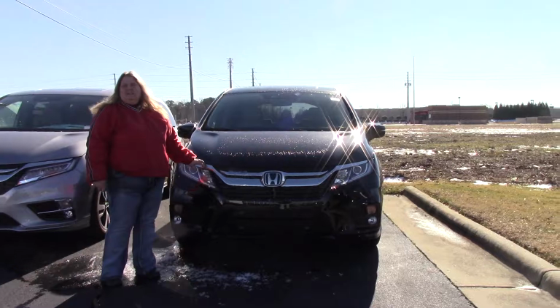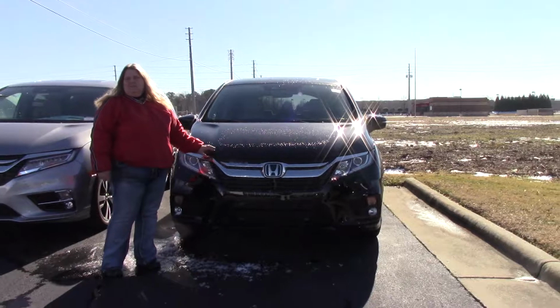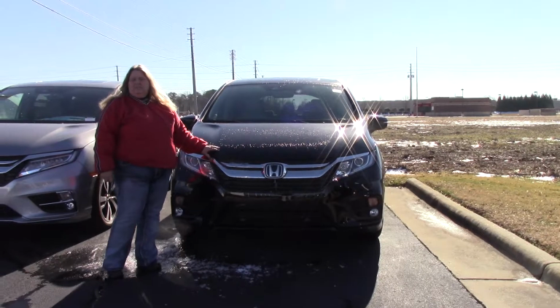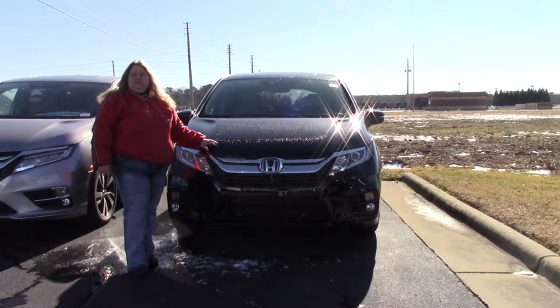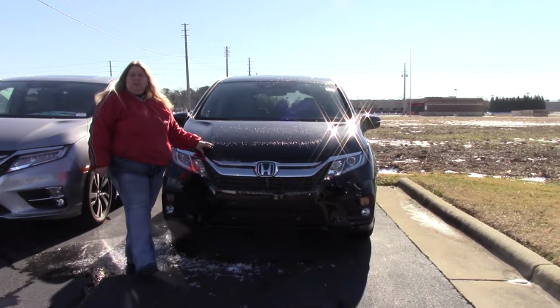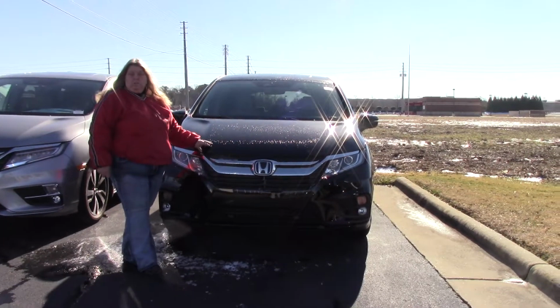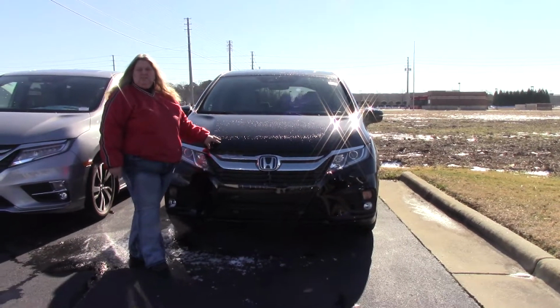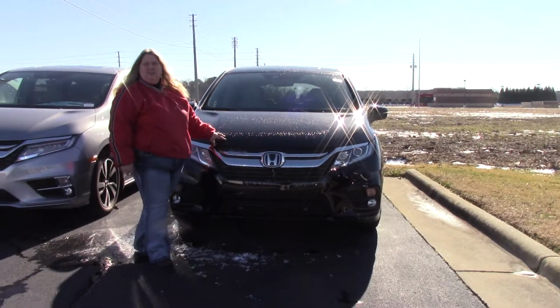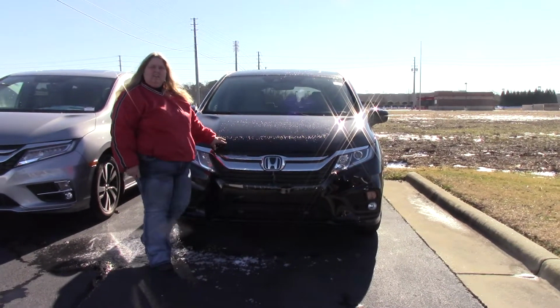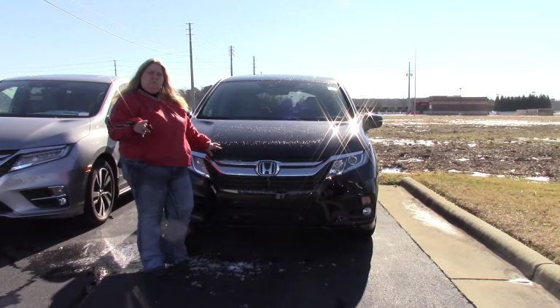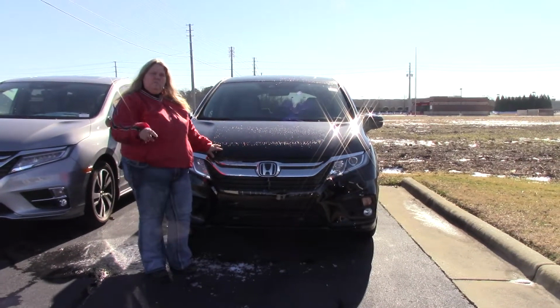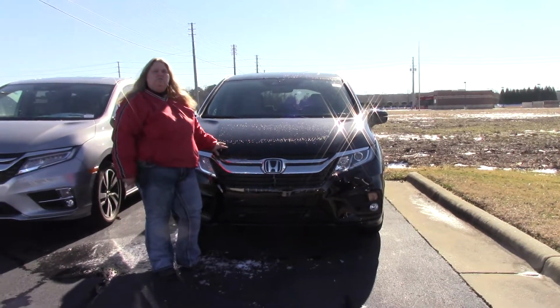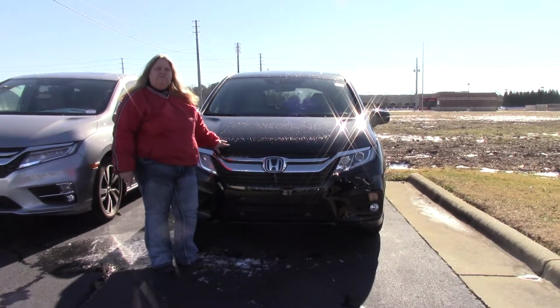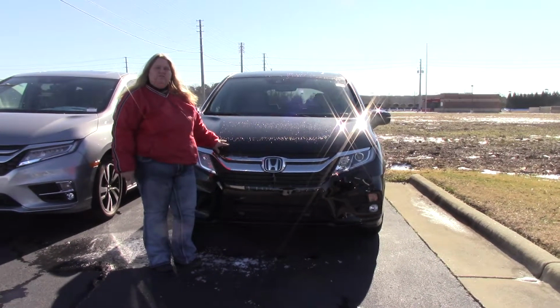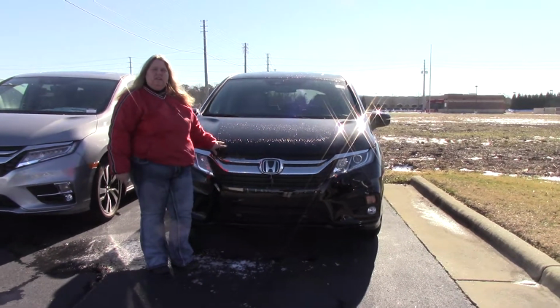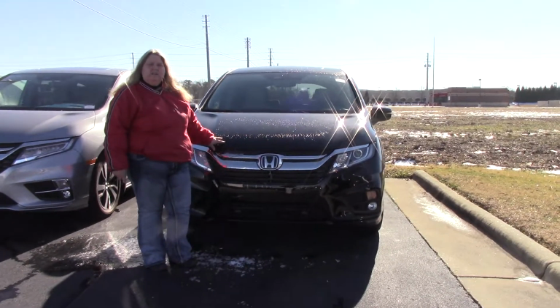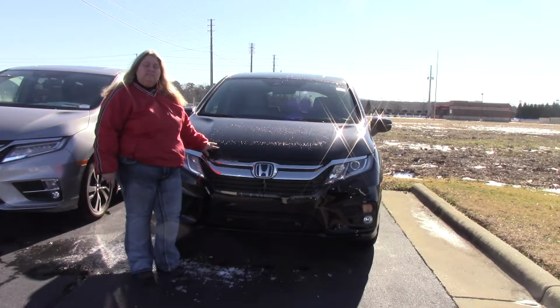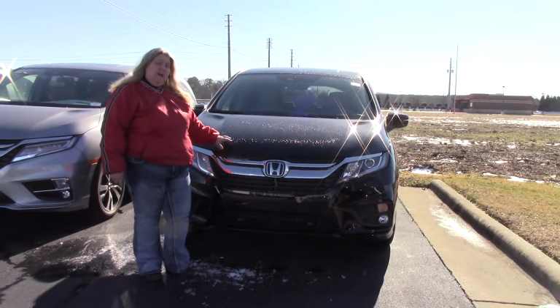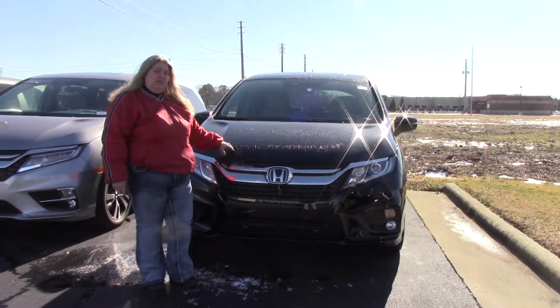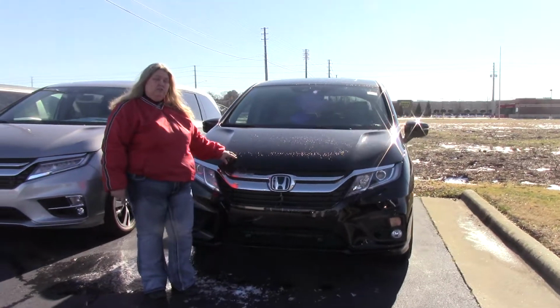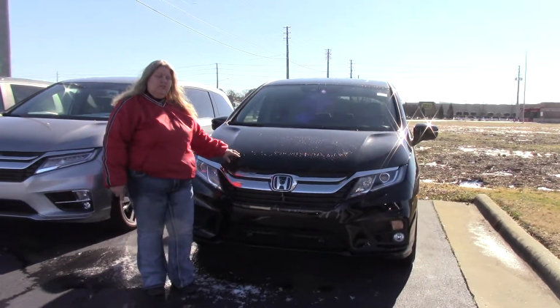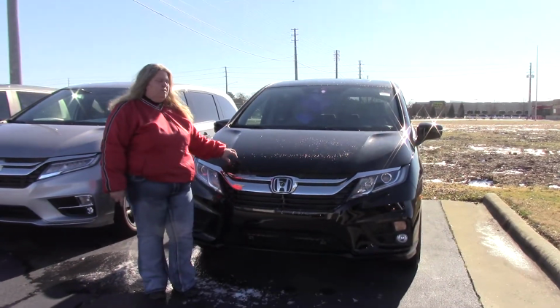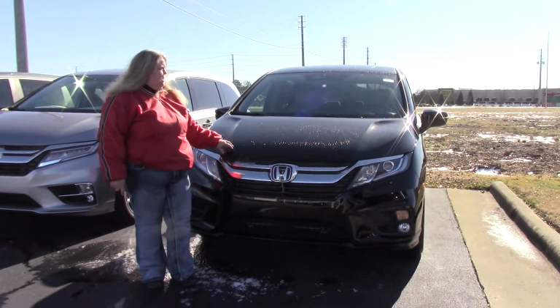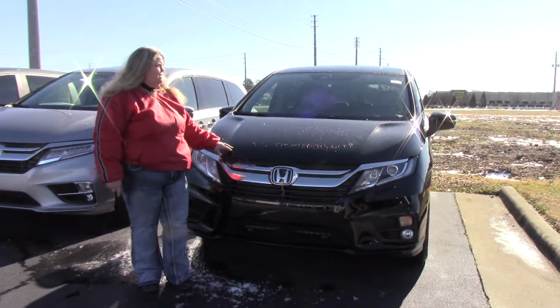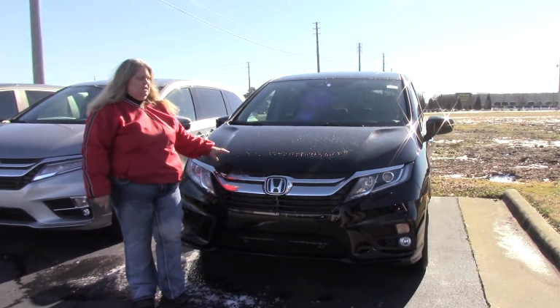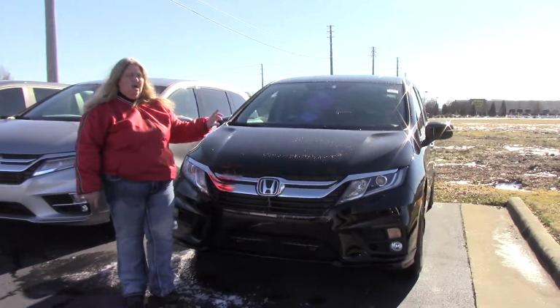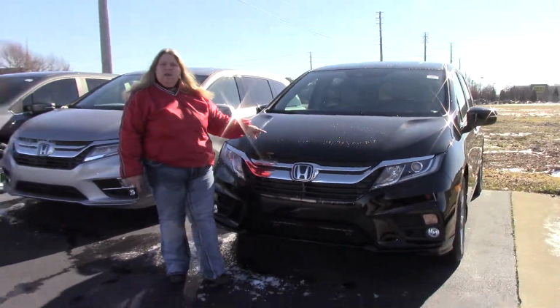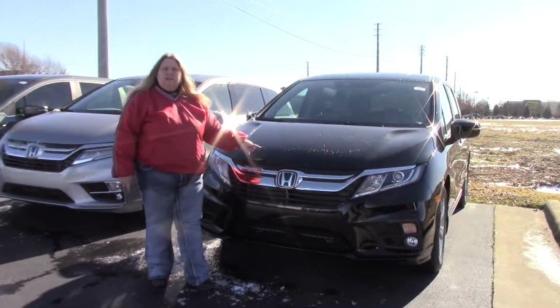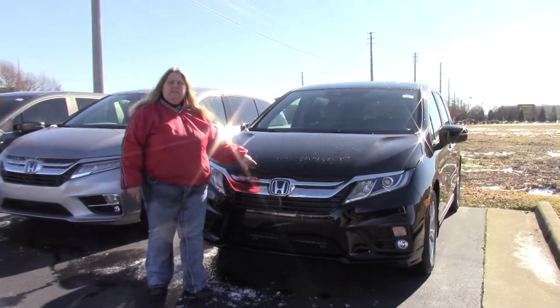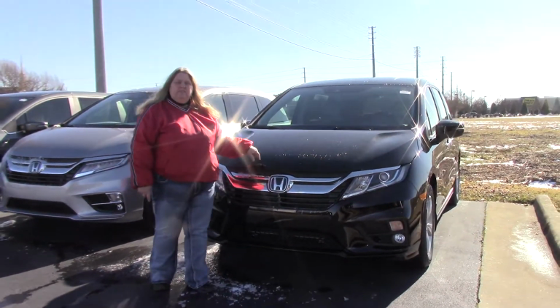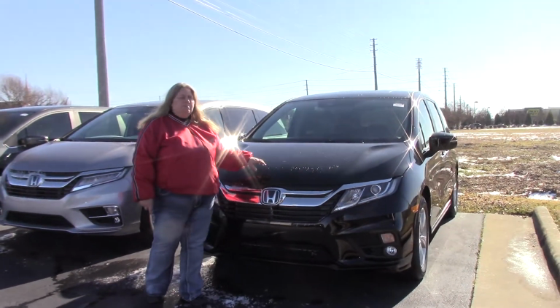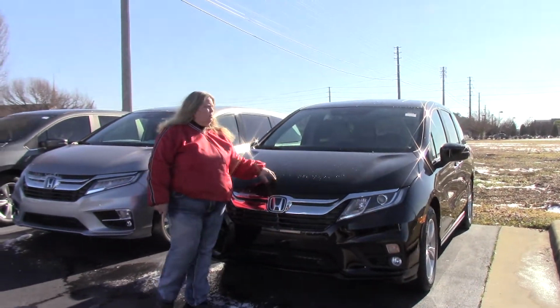Hi folks, Anna Ferguson here at Hubert Vester Honda. I'd like to welcome you to the Hubert Vester Honda Experience. I have for you today a 2018 Honda Odyssey van. This is a black one.